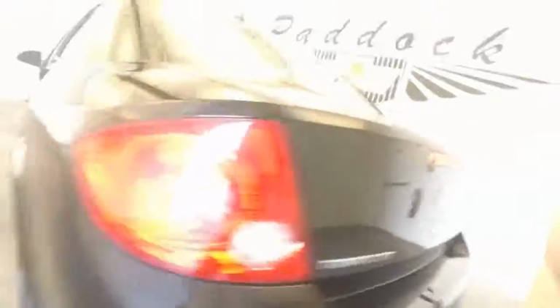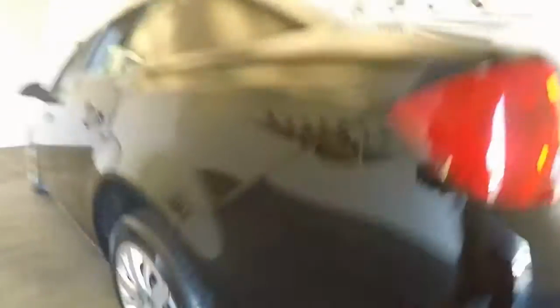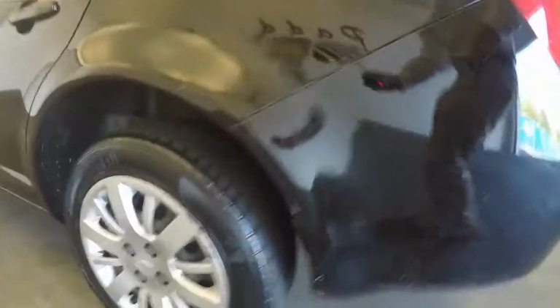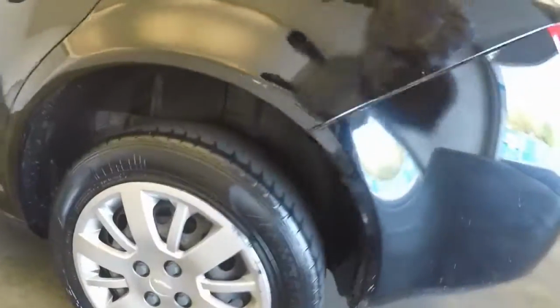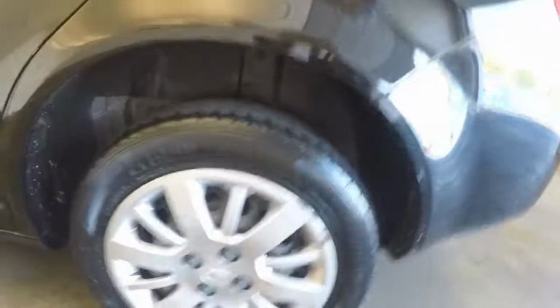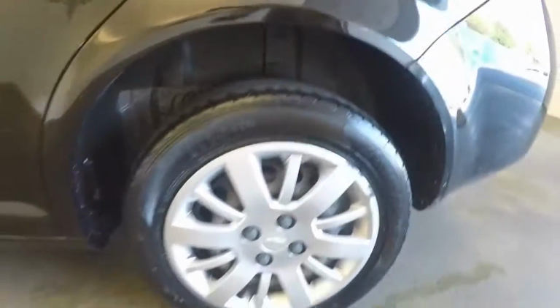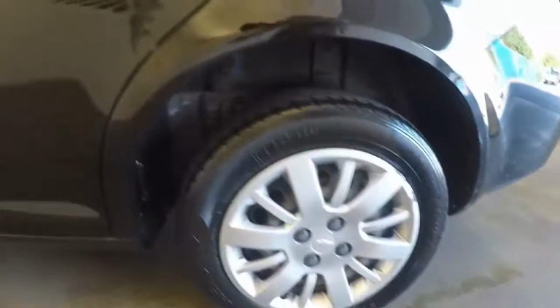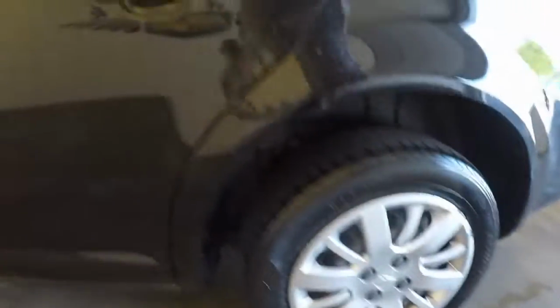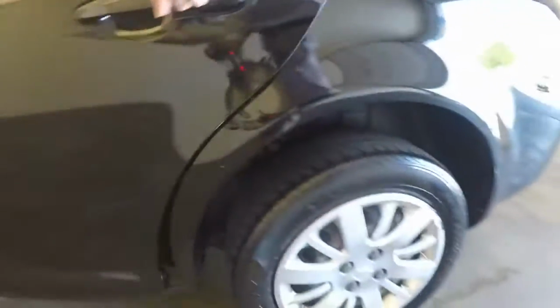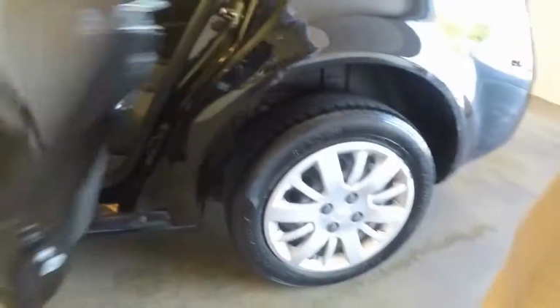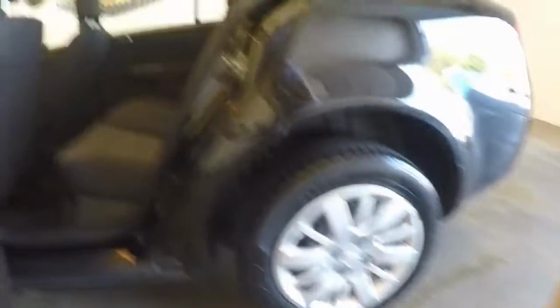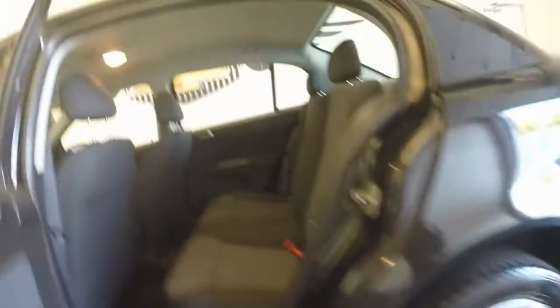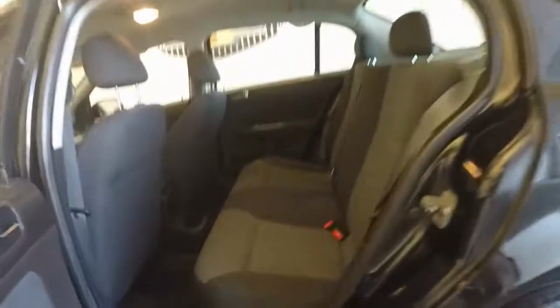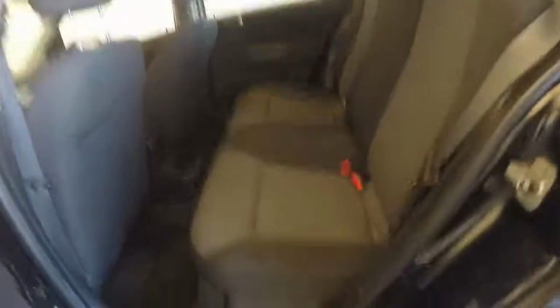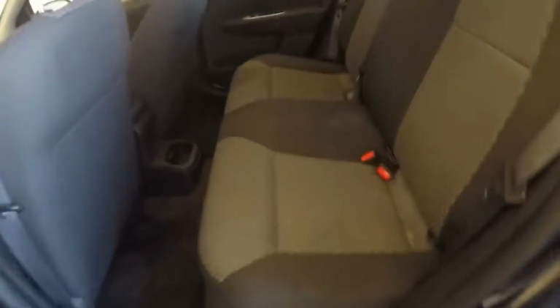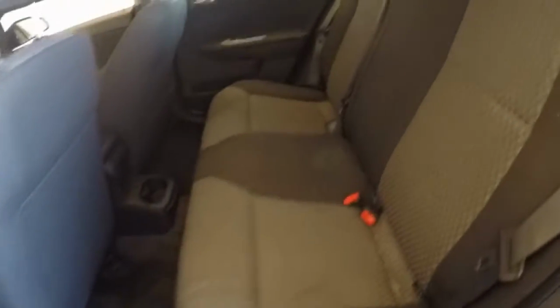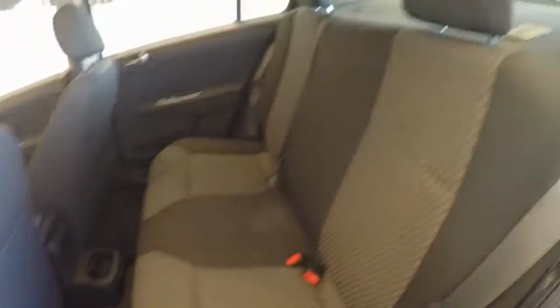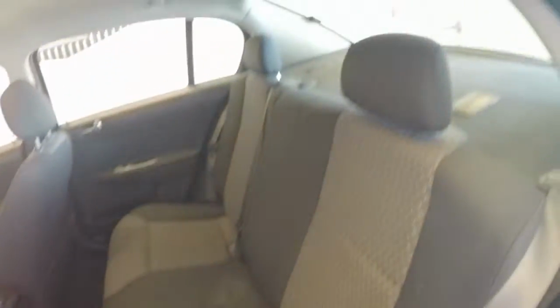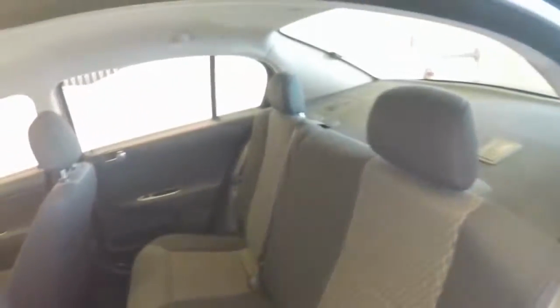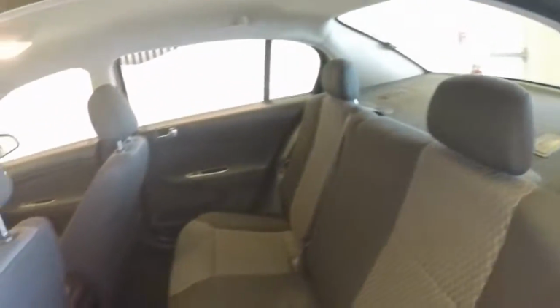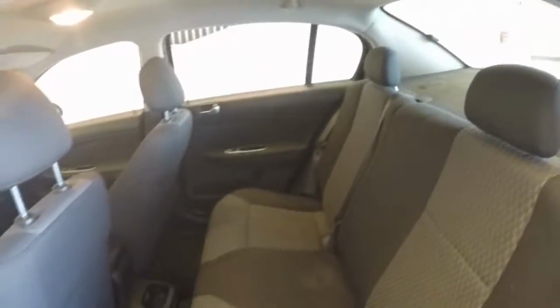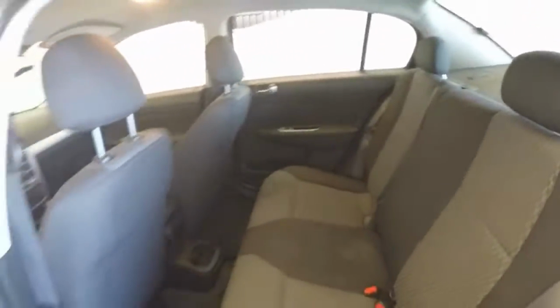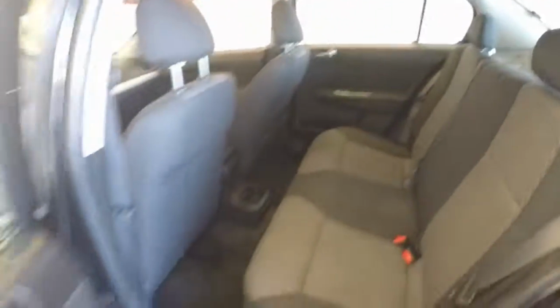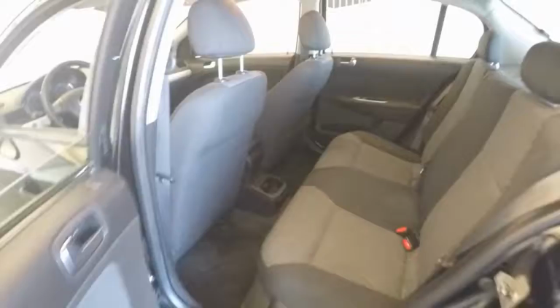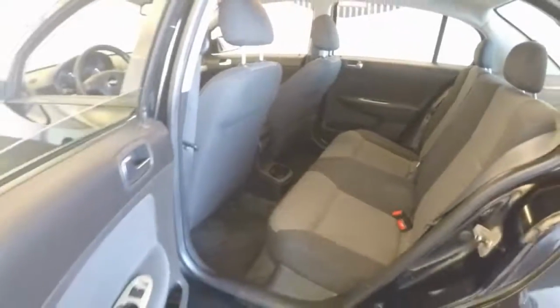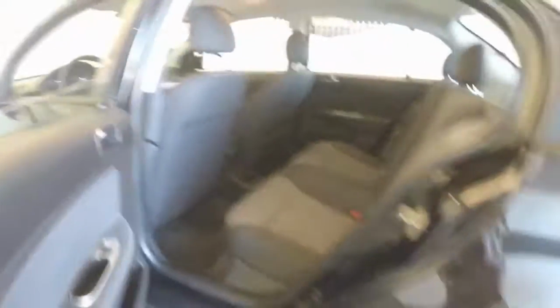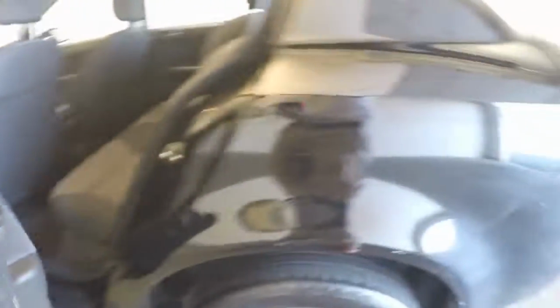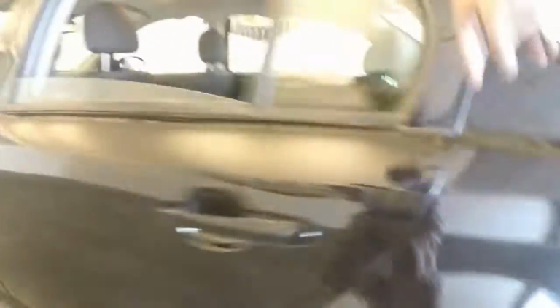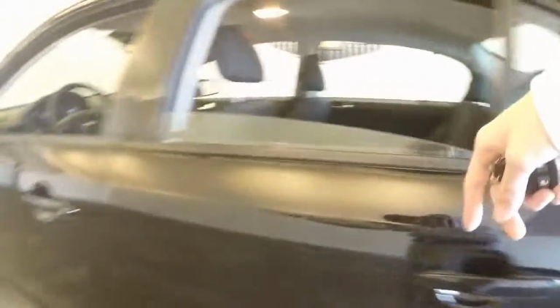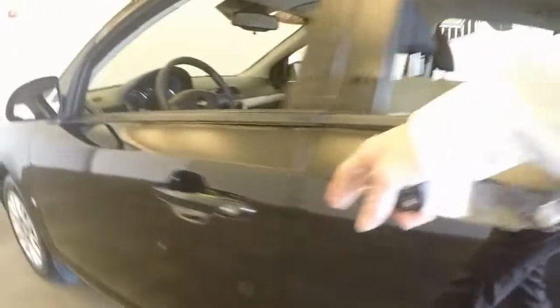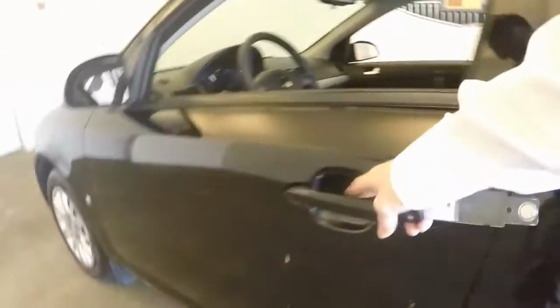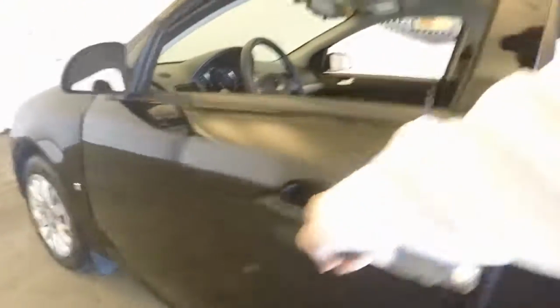And here, decent wheels, decent tires. Look in the back — plenty of space in the back. Three people back there, no problem.